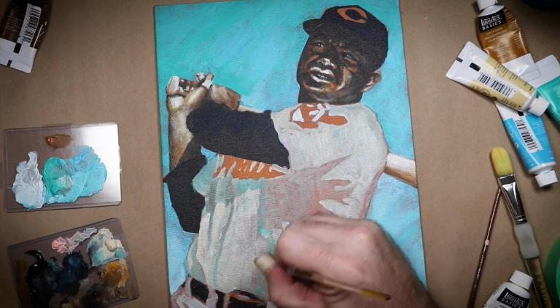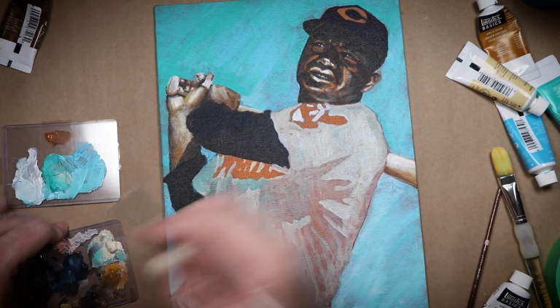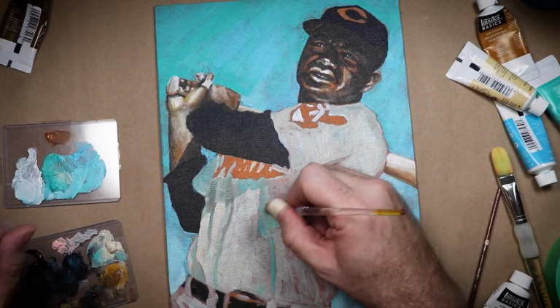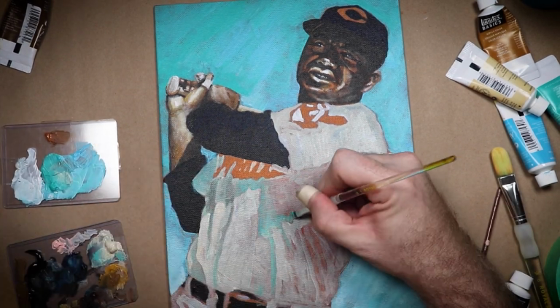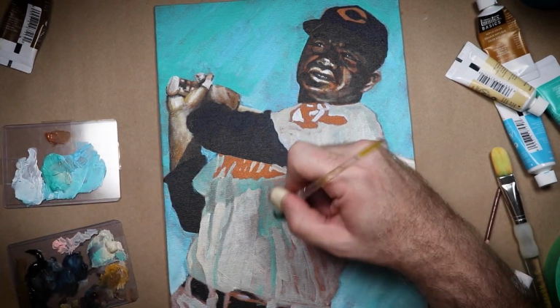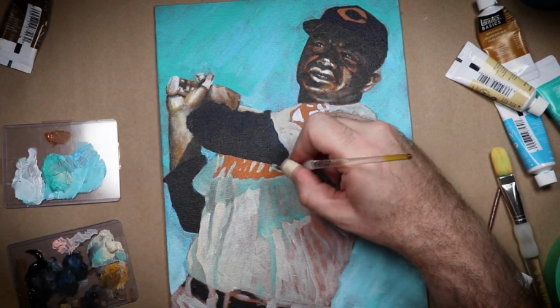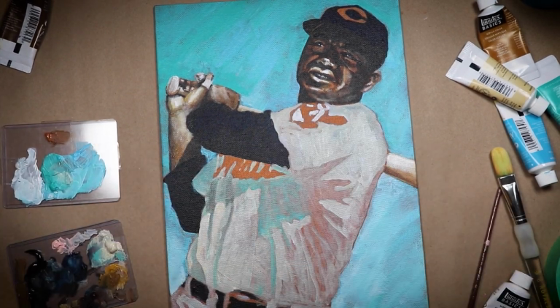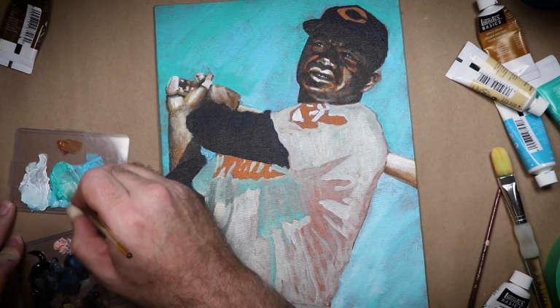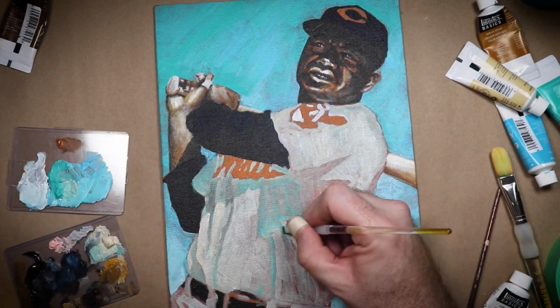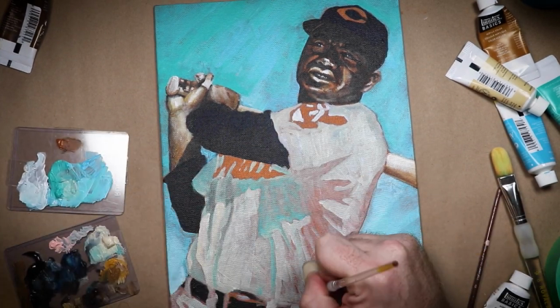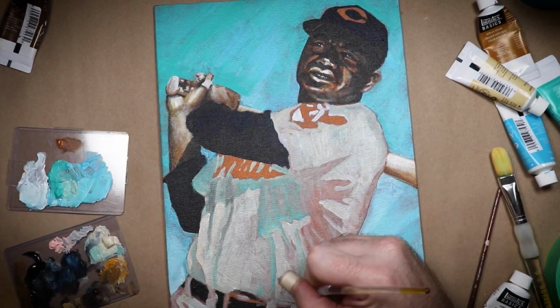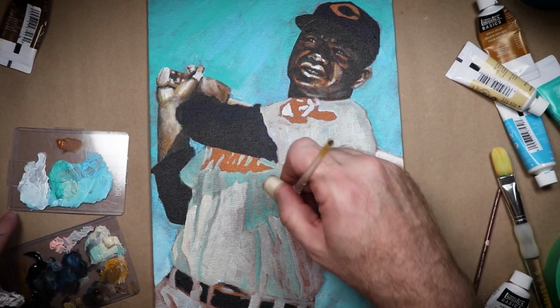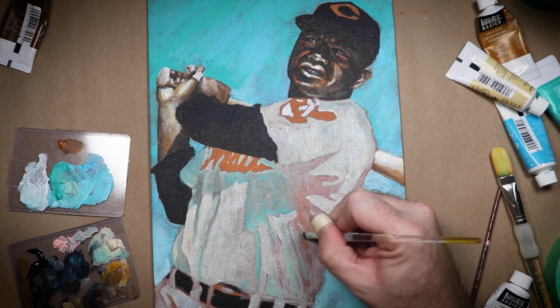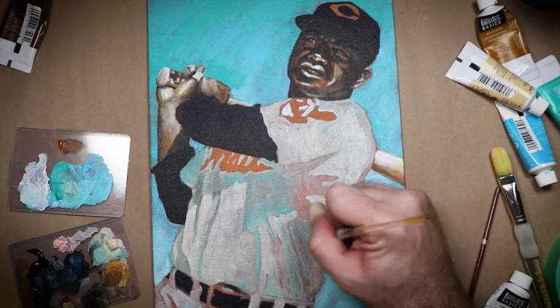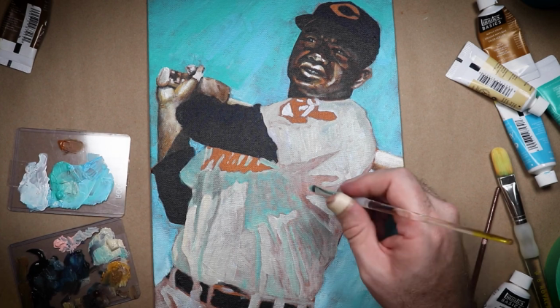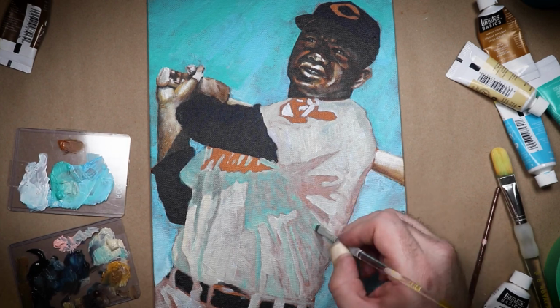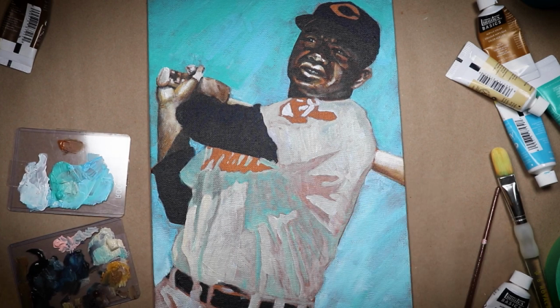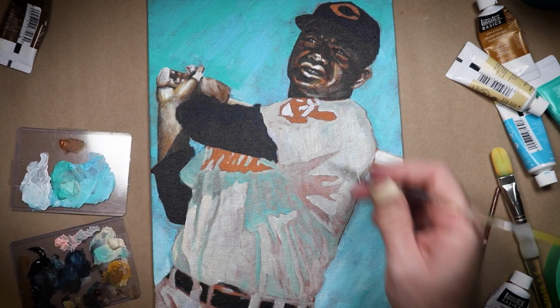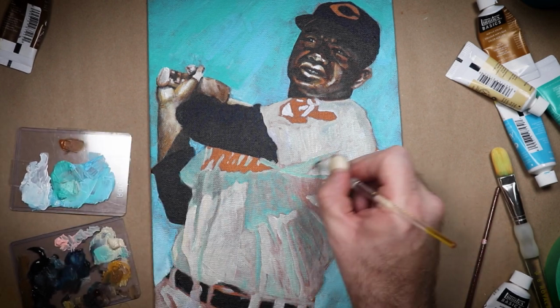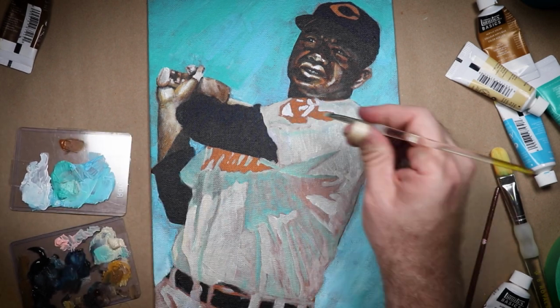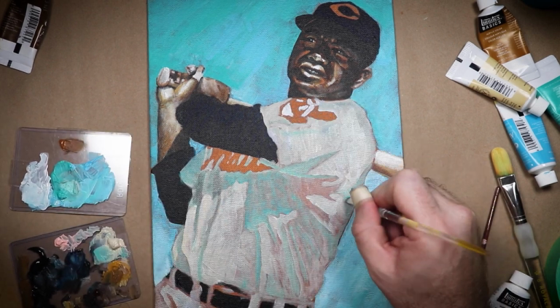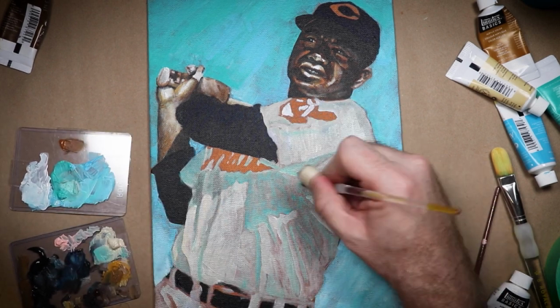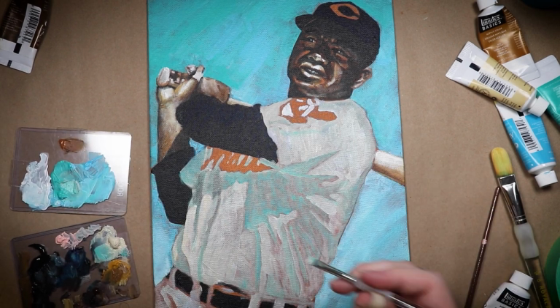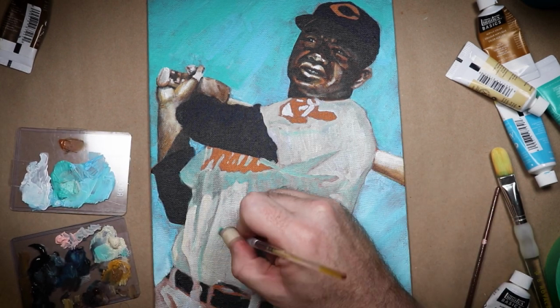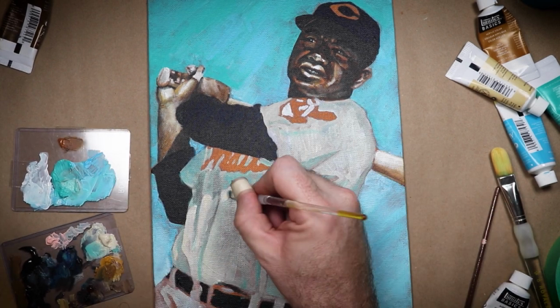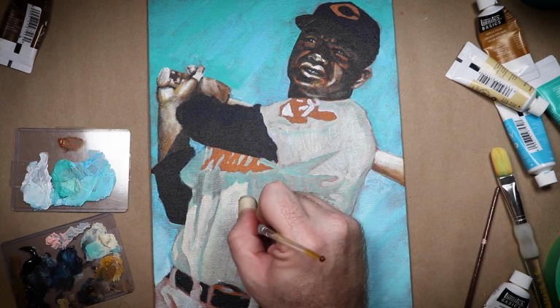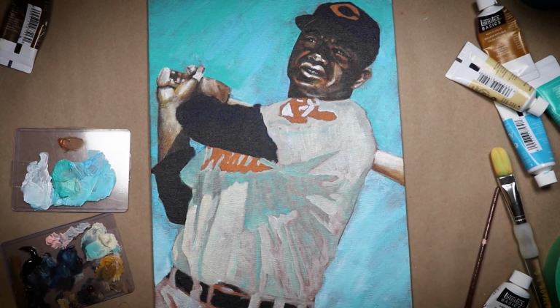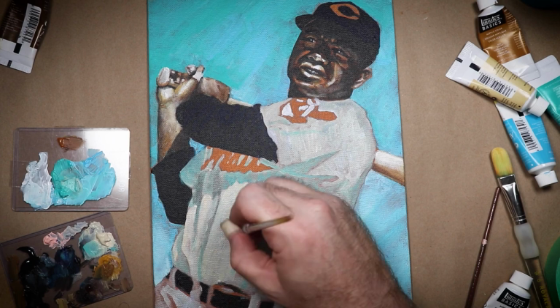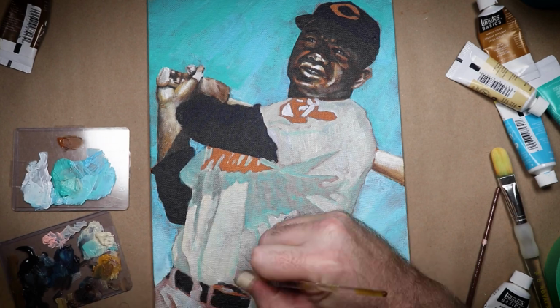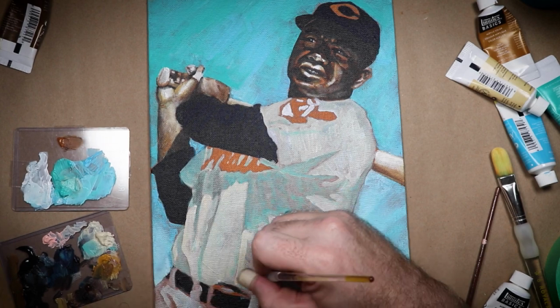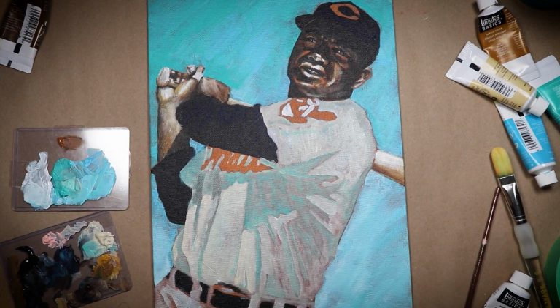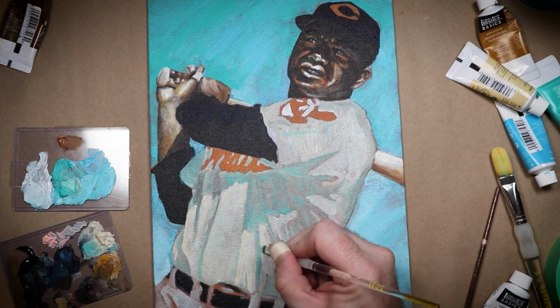You know what? It is time for a terrible joke. Speaking of drawing and painting — I remember when I was a kid, my grandma used to draw her eyebrows on. One day I told her that I thought she drew them on too high. She seemed surprised.